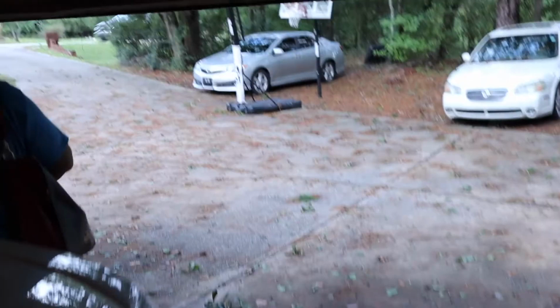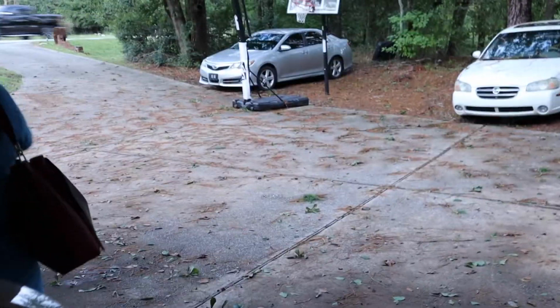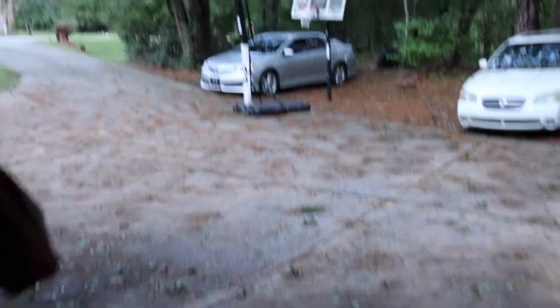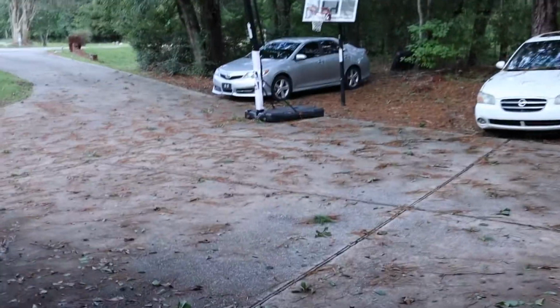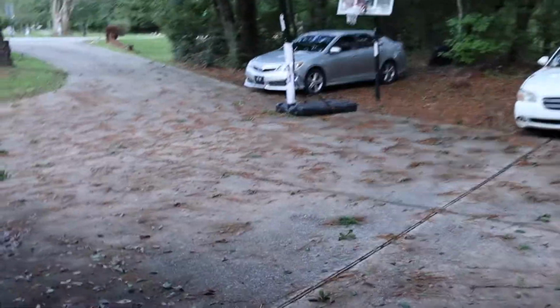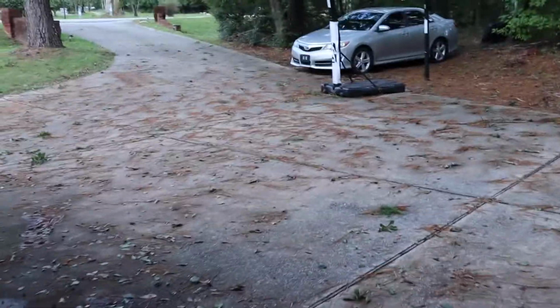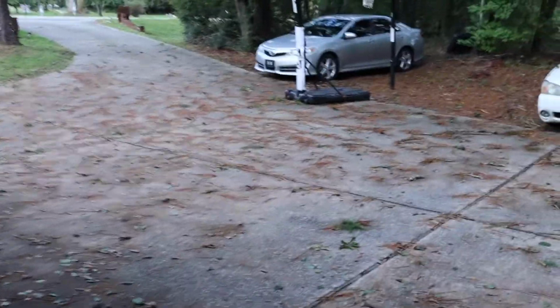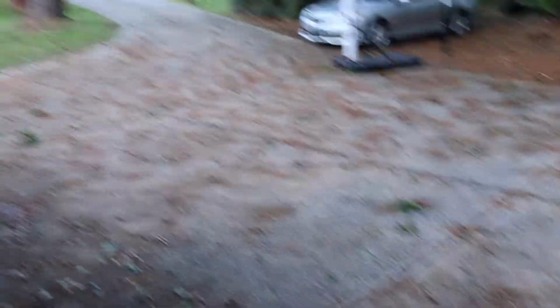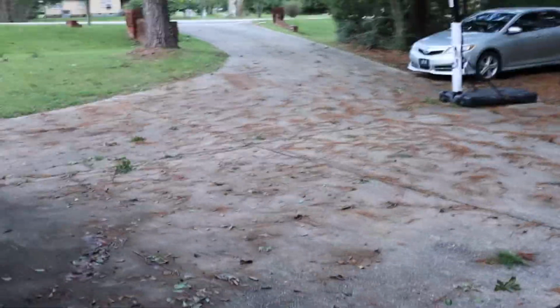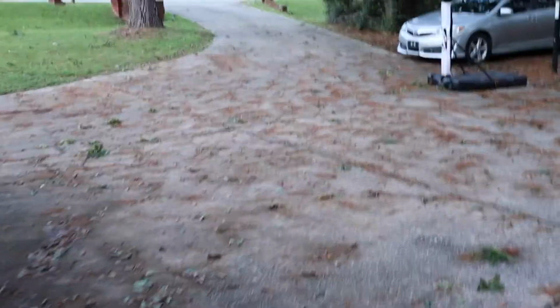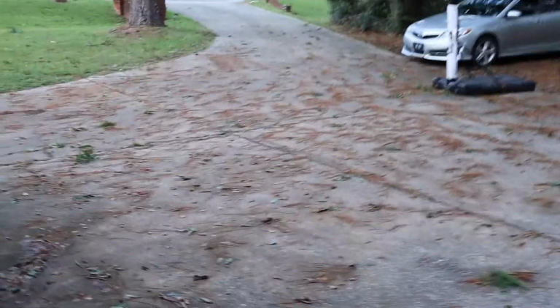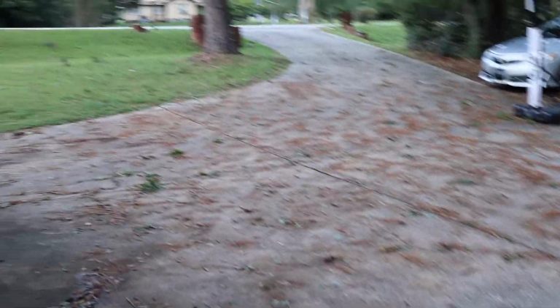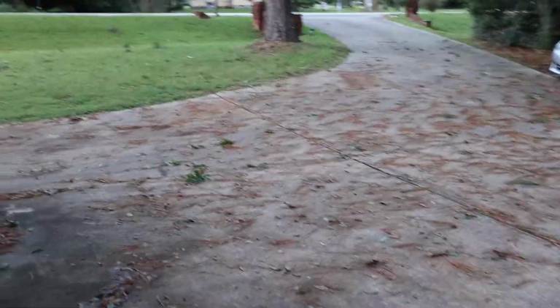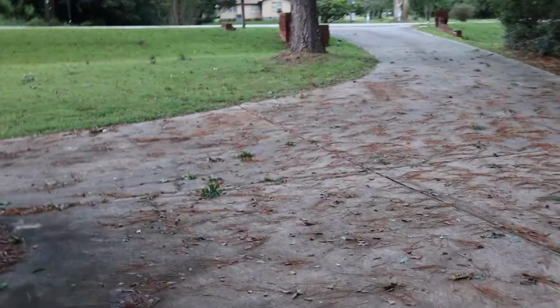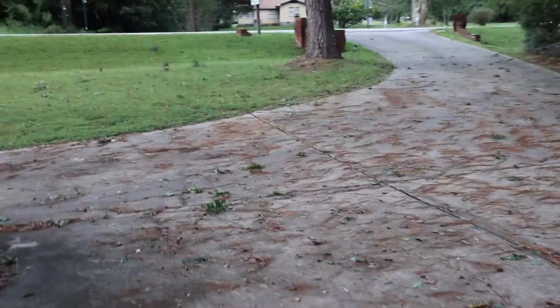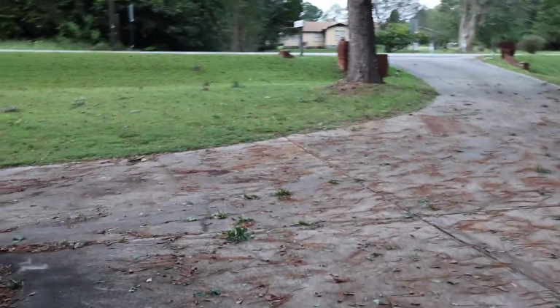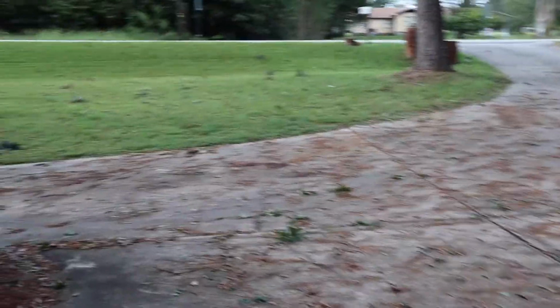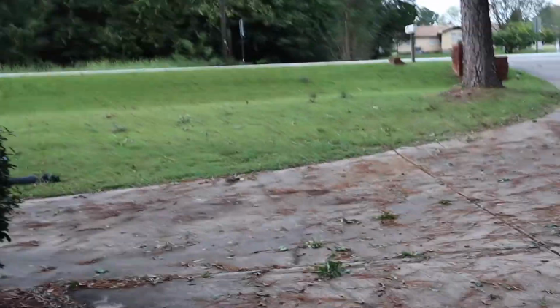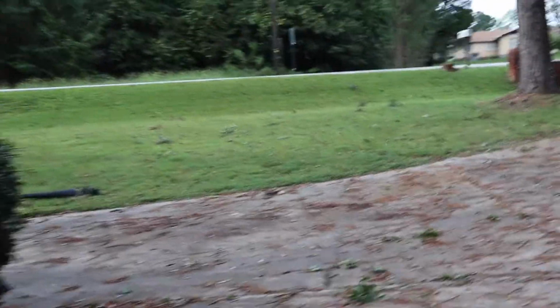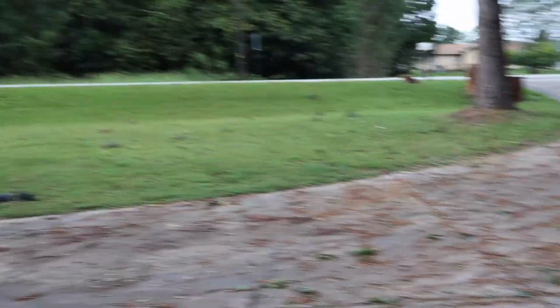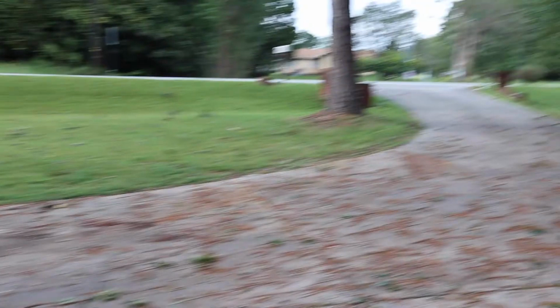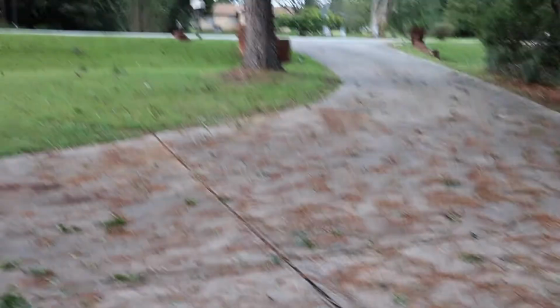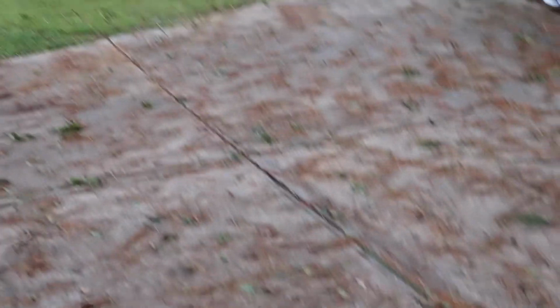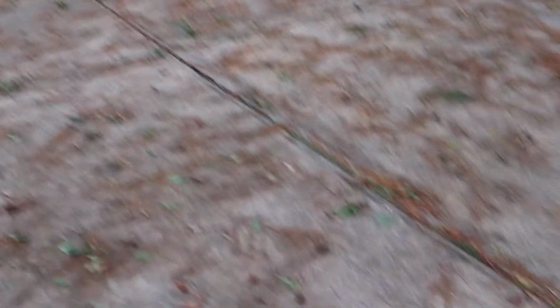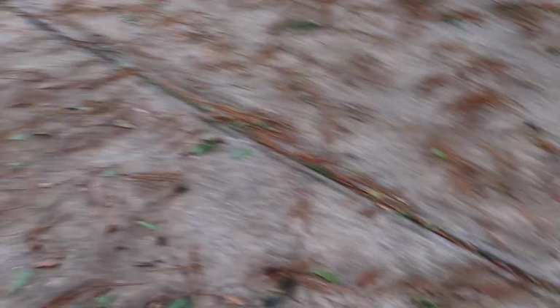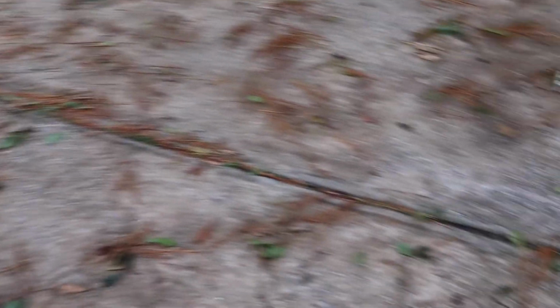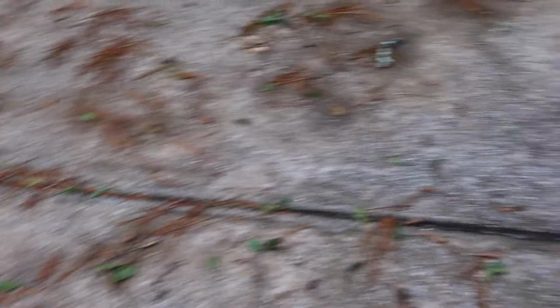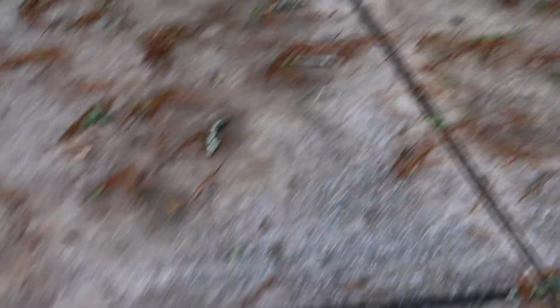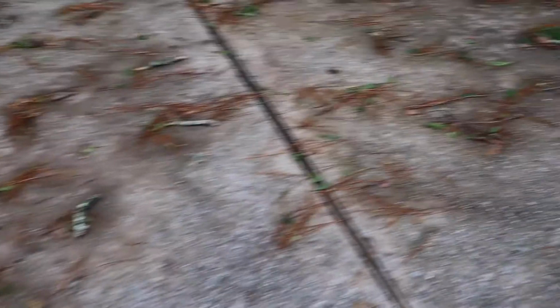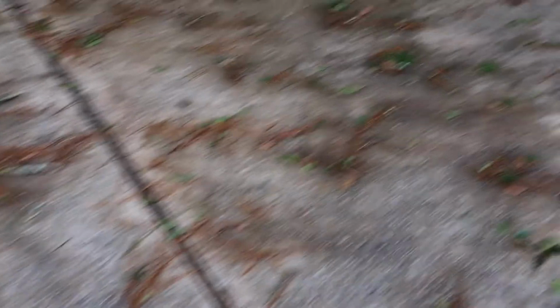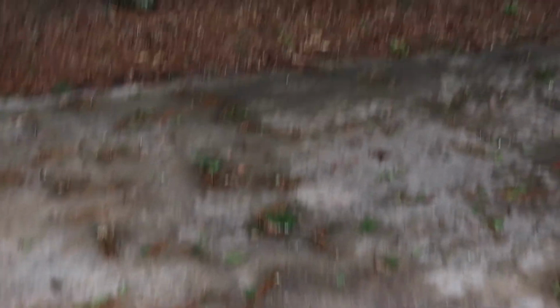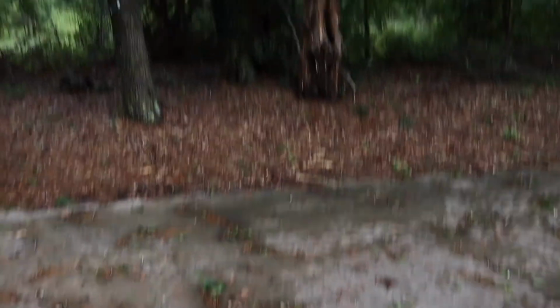We had a storm last night, folks. Looks like we've made it out okay. Thank God. Could have been worse. A lot of debris down, but nothing major.